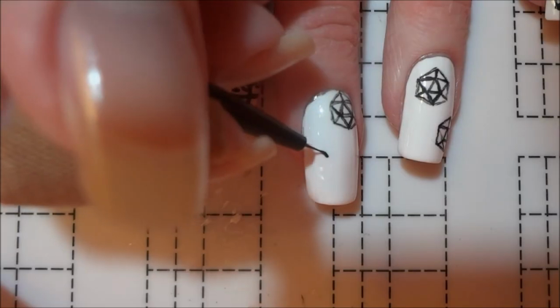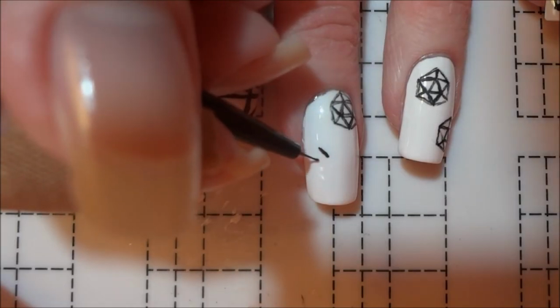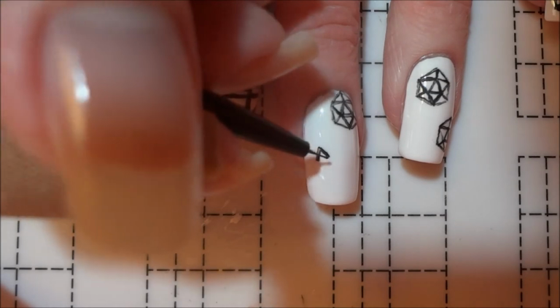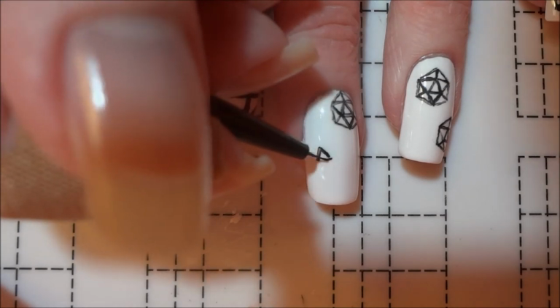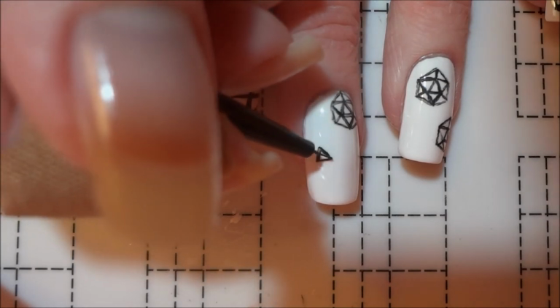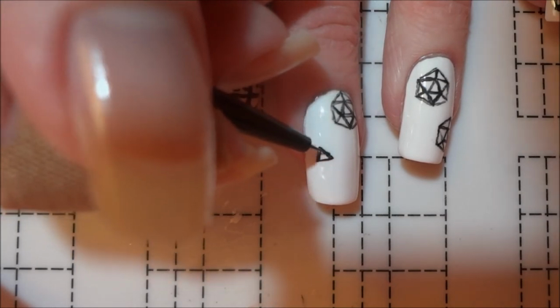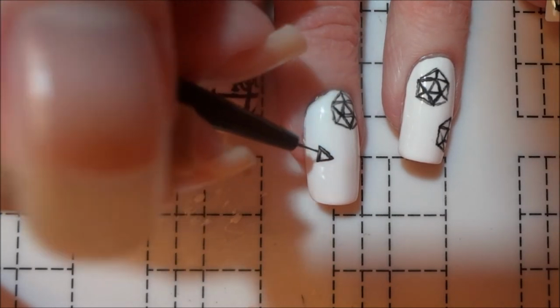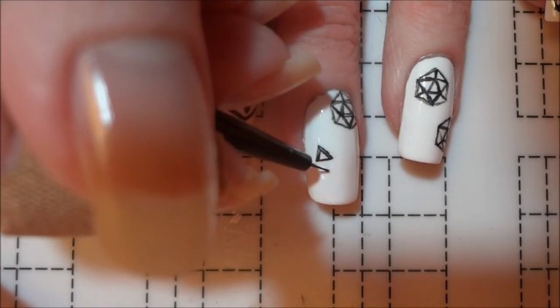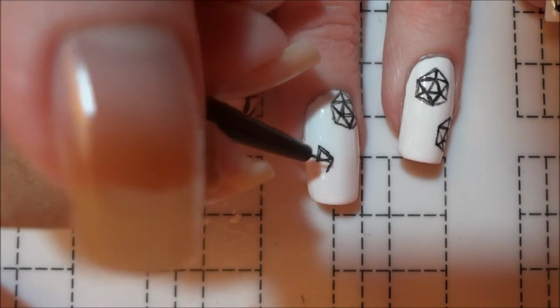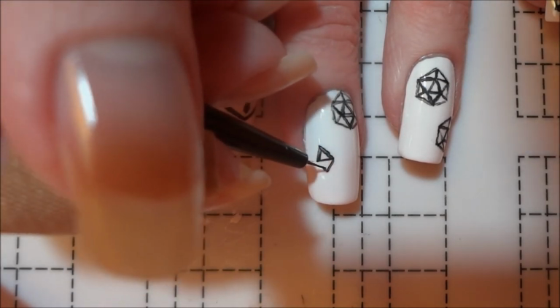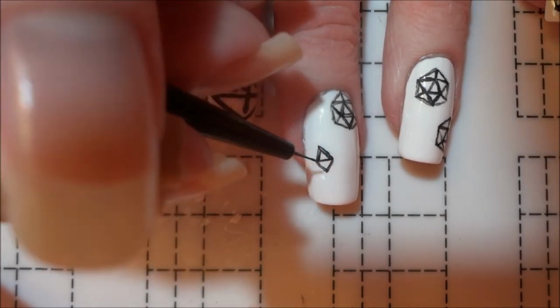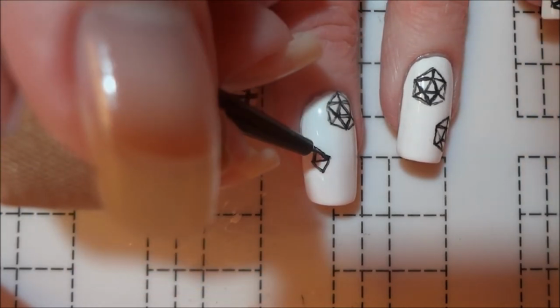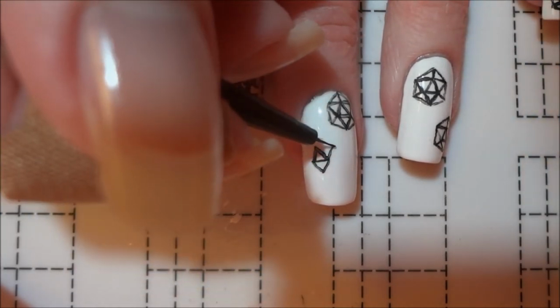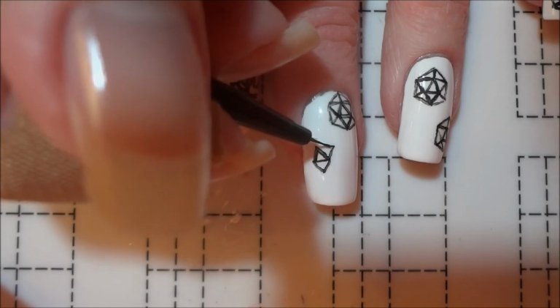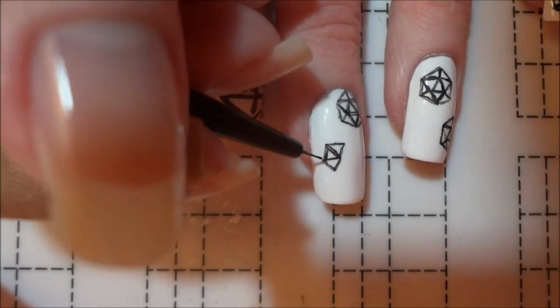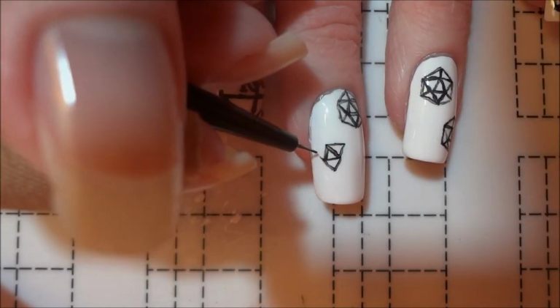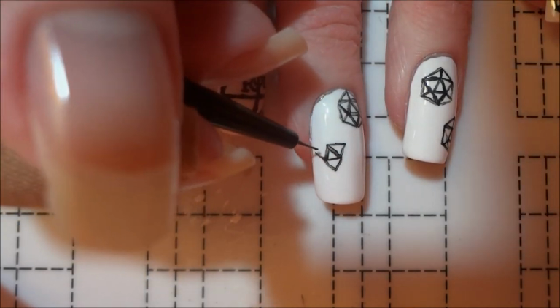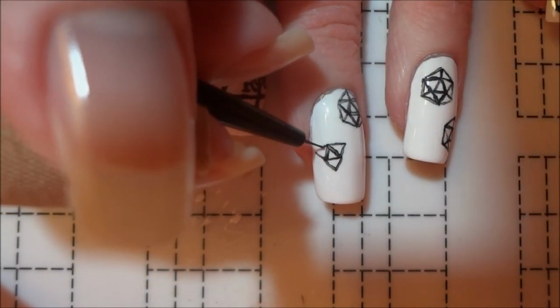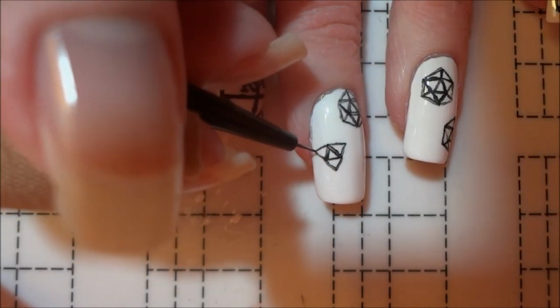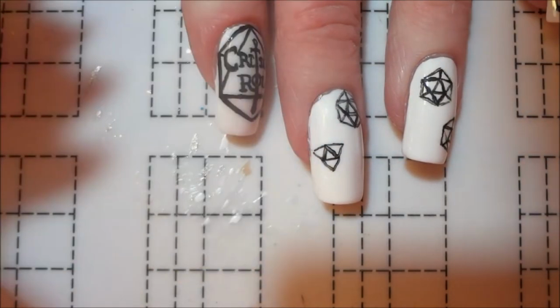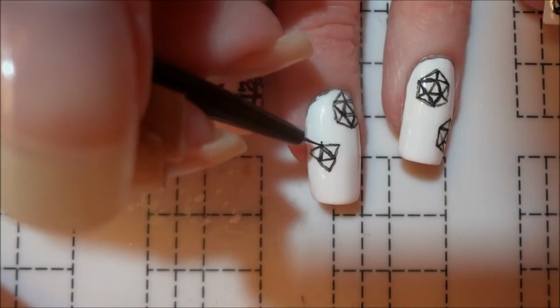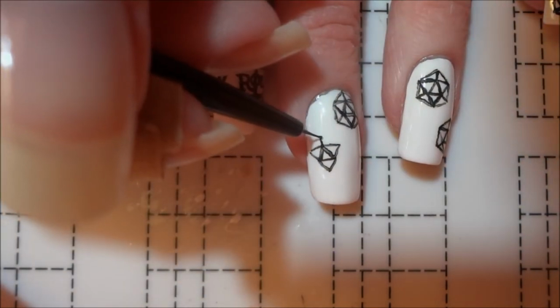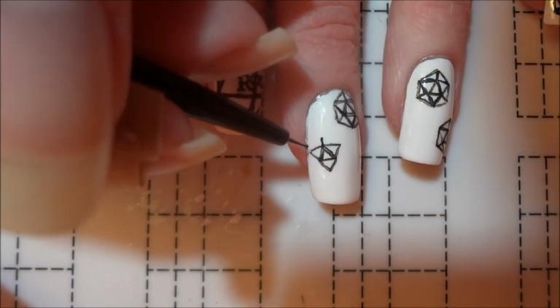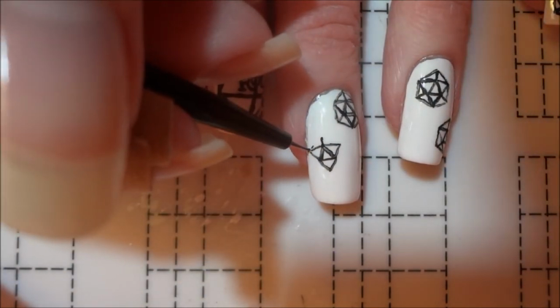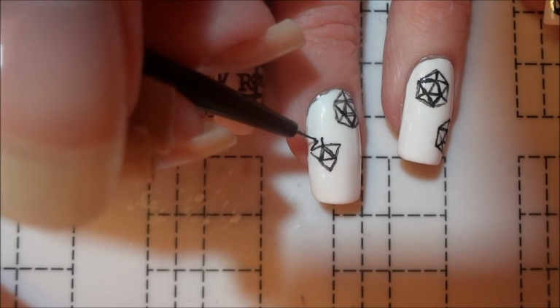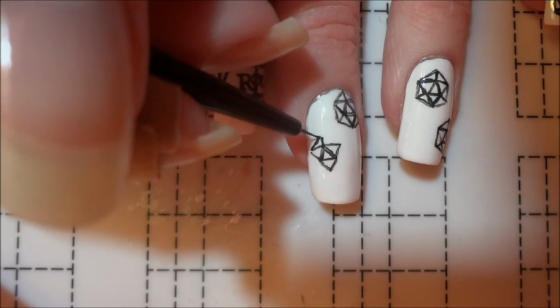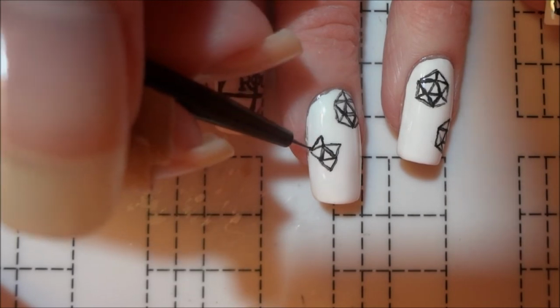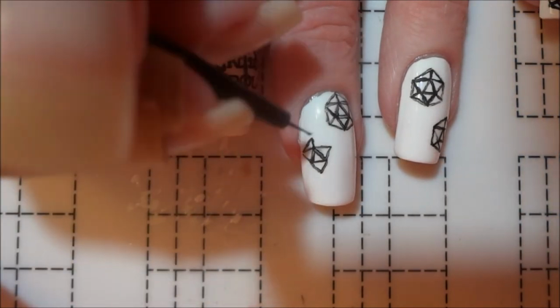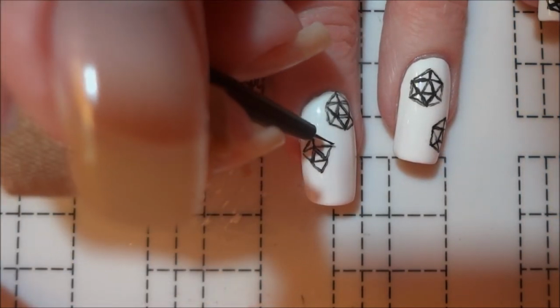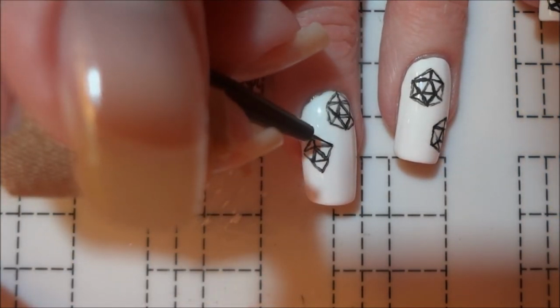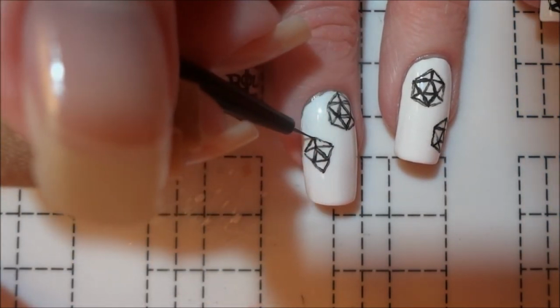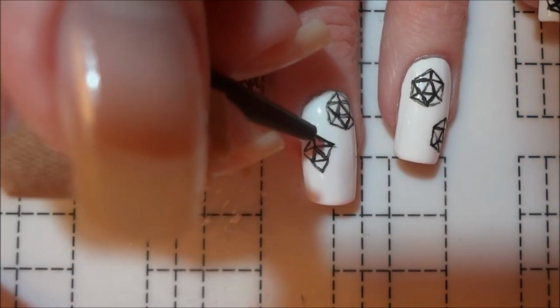On the rest of my nails, I painted eight D20s starting with a center triangle followed by three other triangles extending from each side. I then added a line from the topmost point of the original triangle and created two new triangles to complete the top edges of the die.